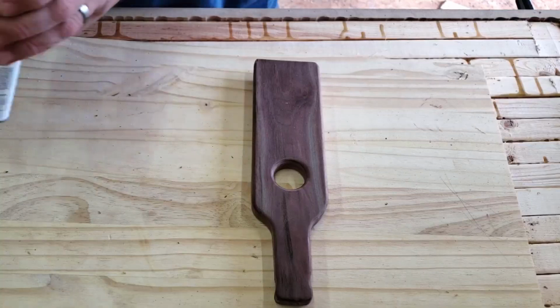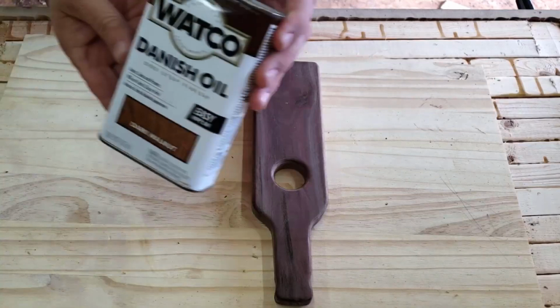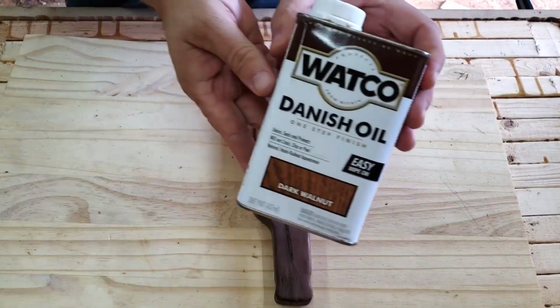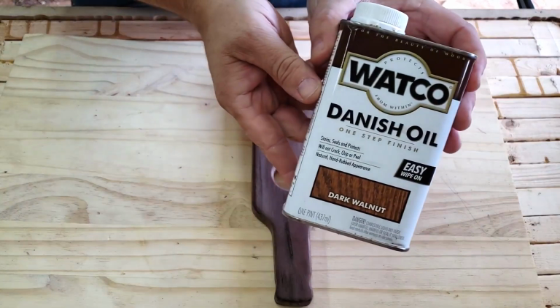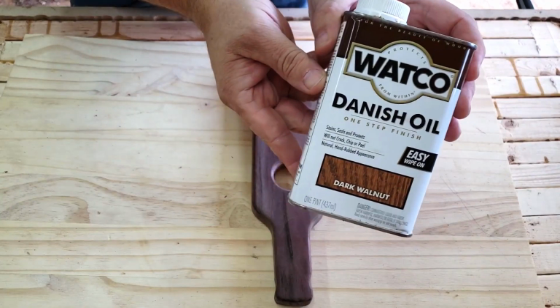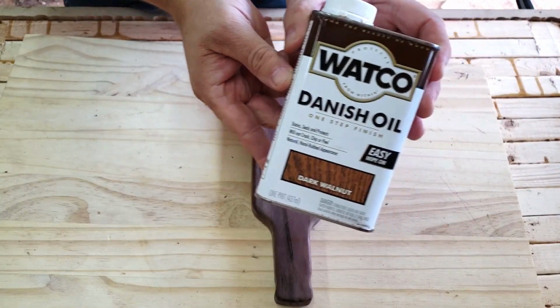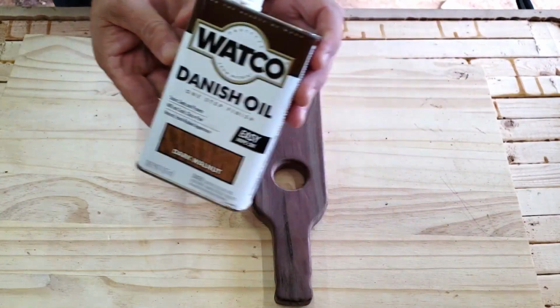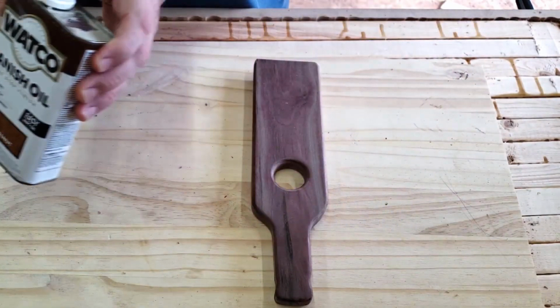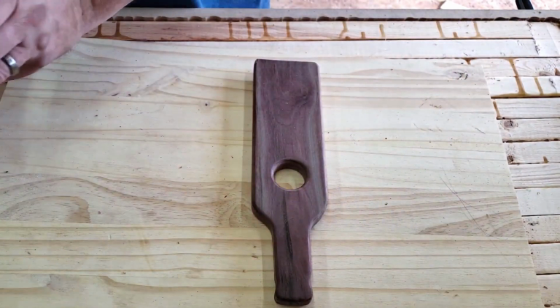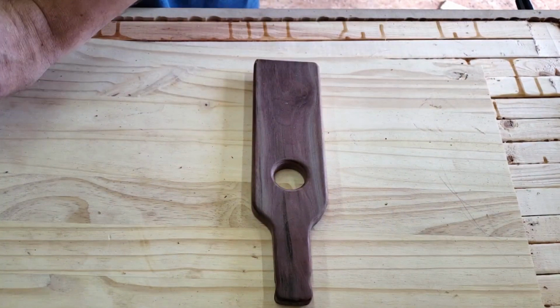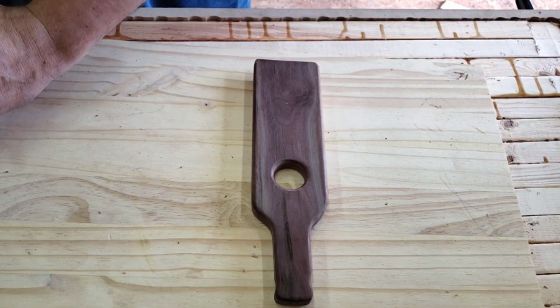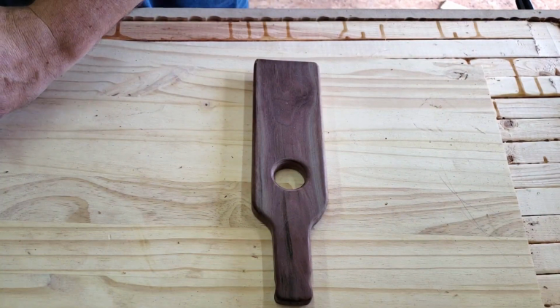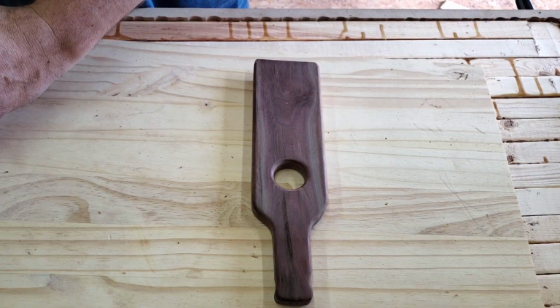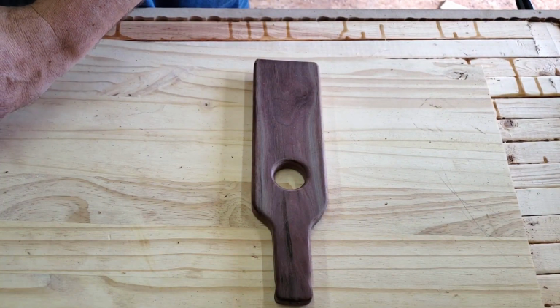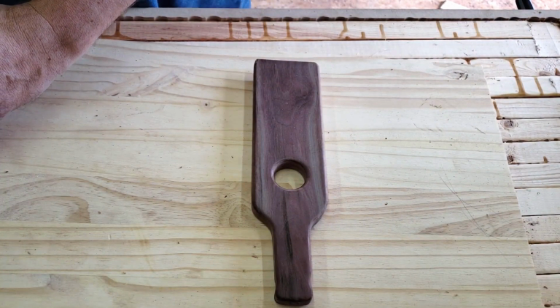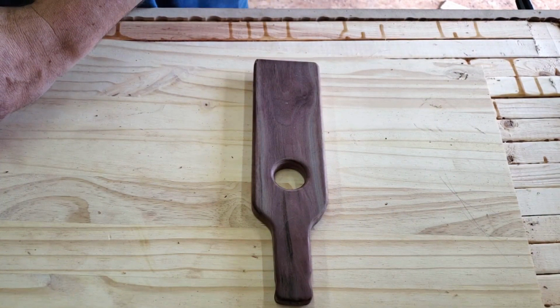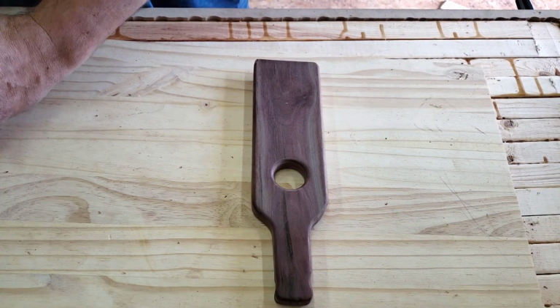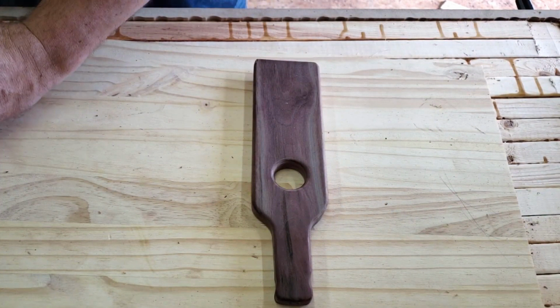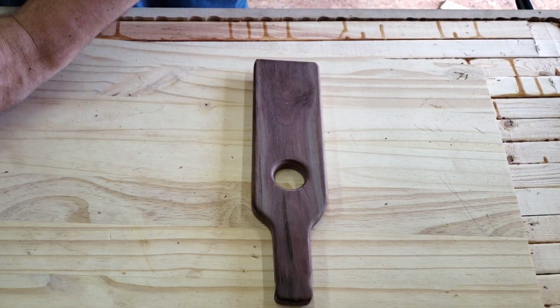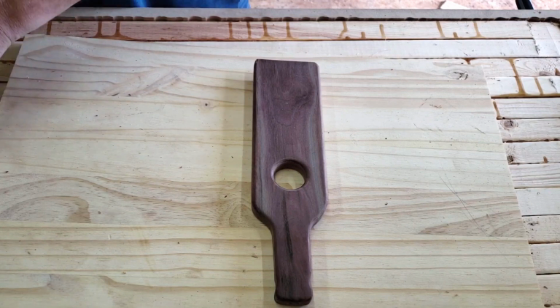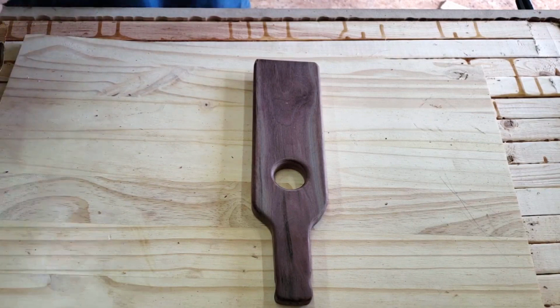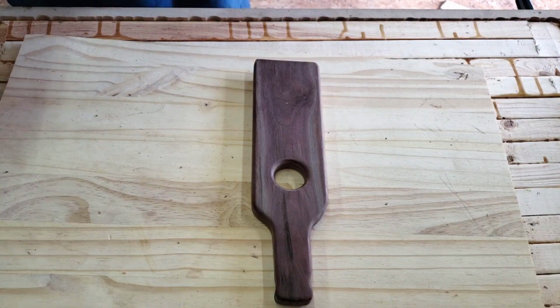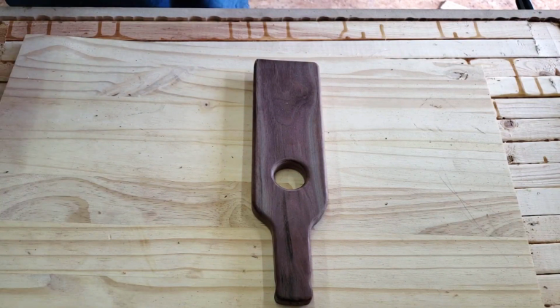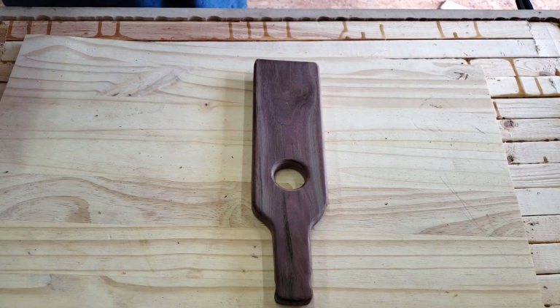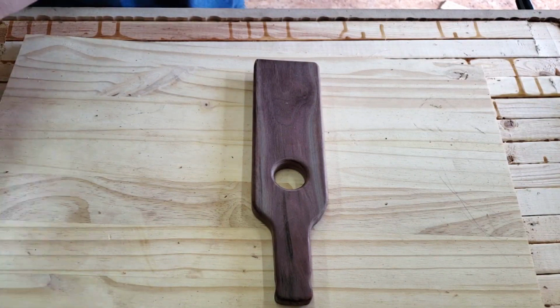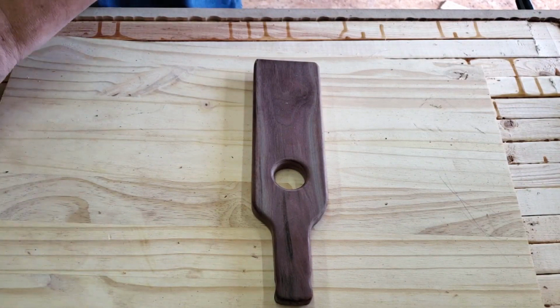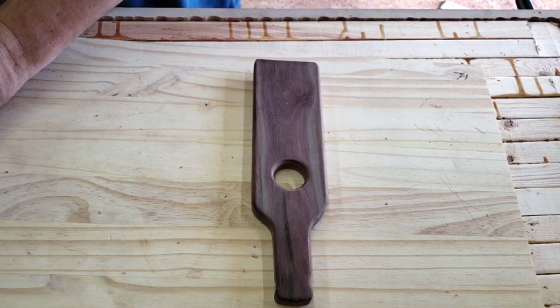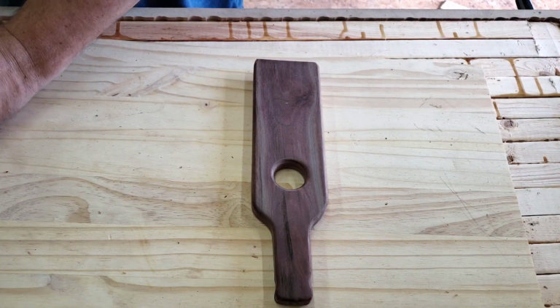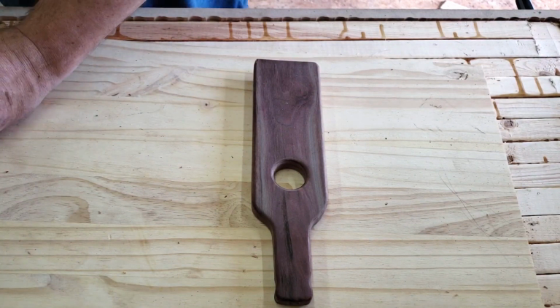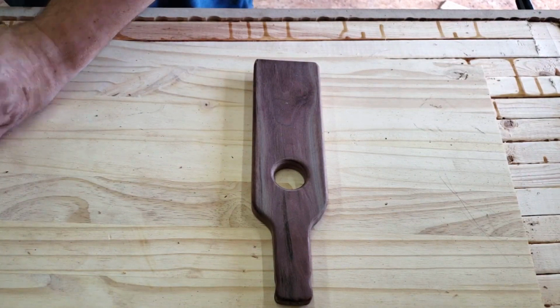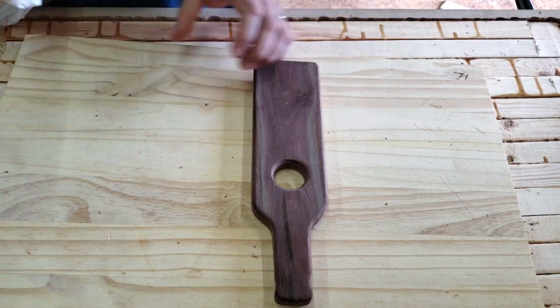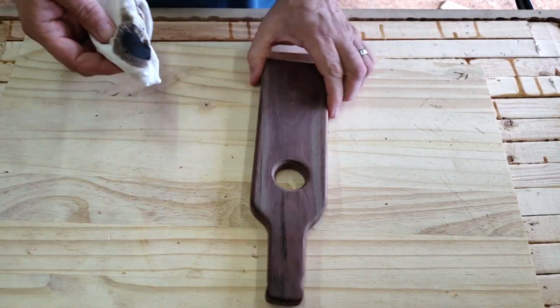I used some Danish oil — well, because this is the only thing I had in my shop. I applied three coats to the bottle holder. What's your favorite finish for walnut? Let me know down in the comments below.